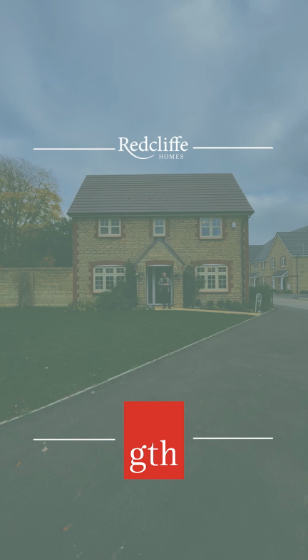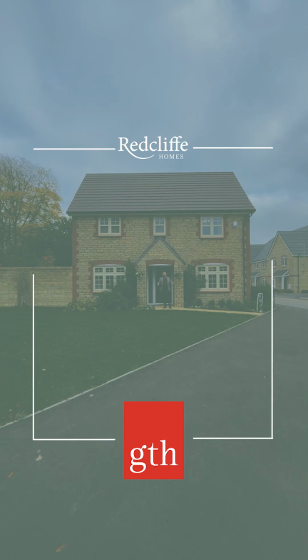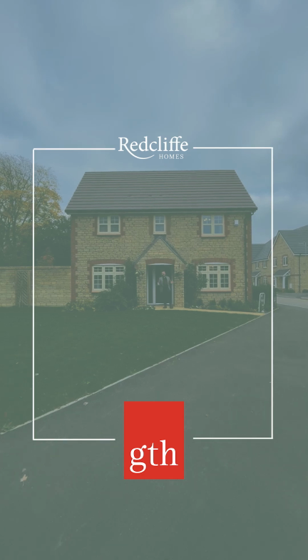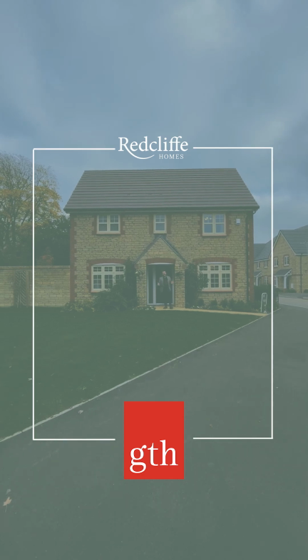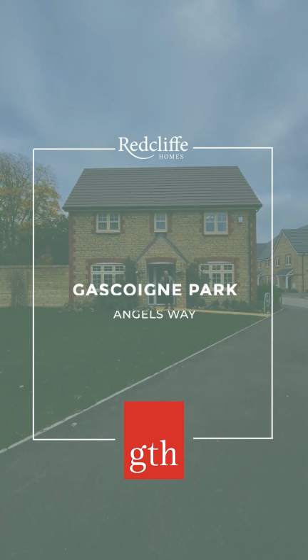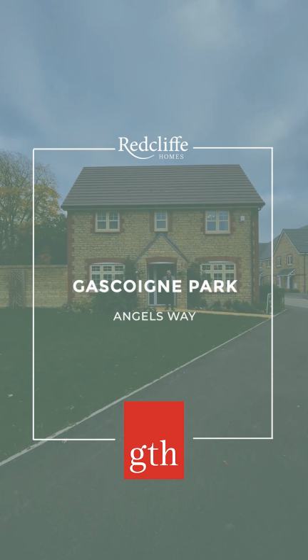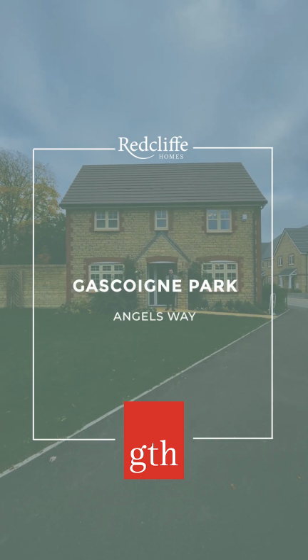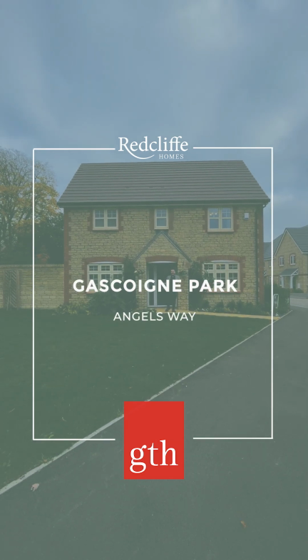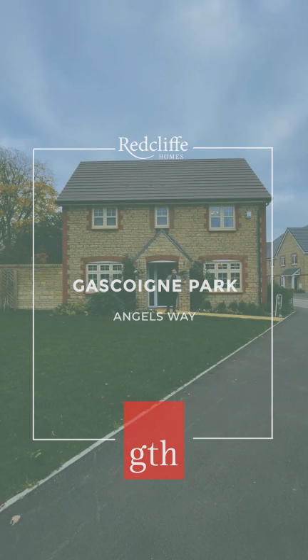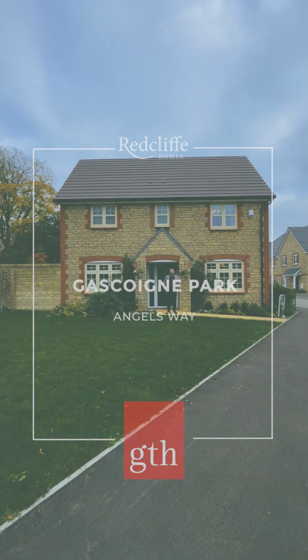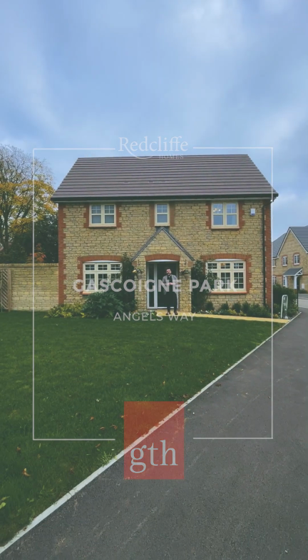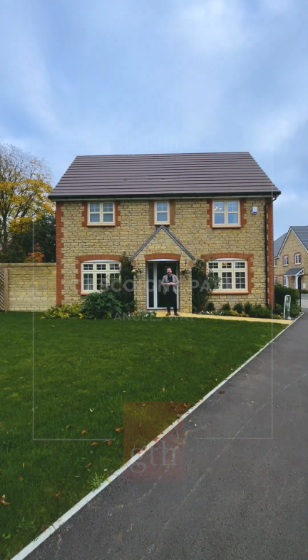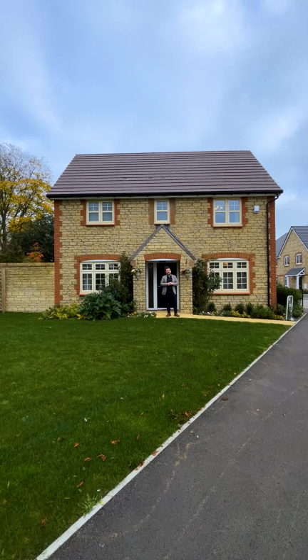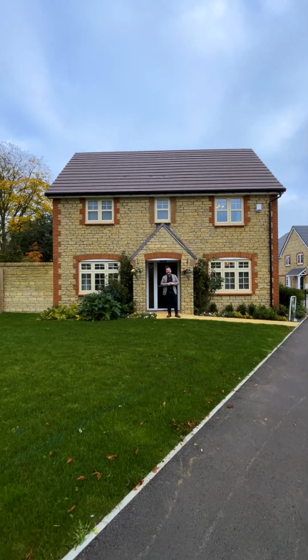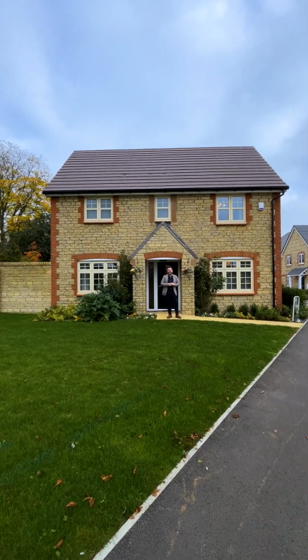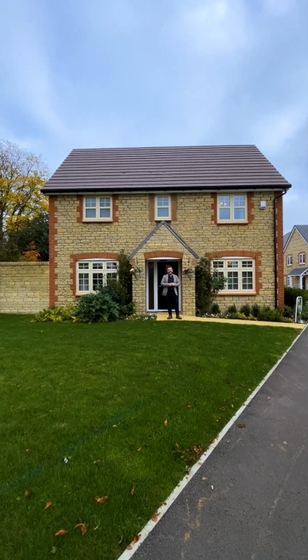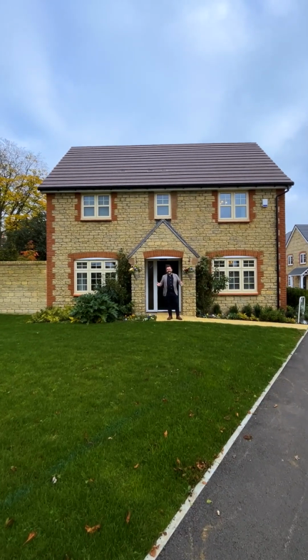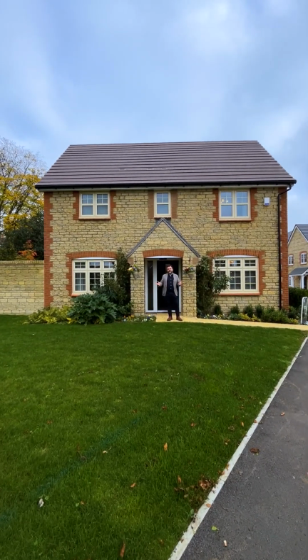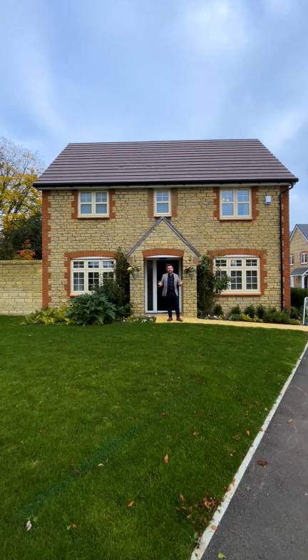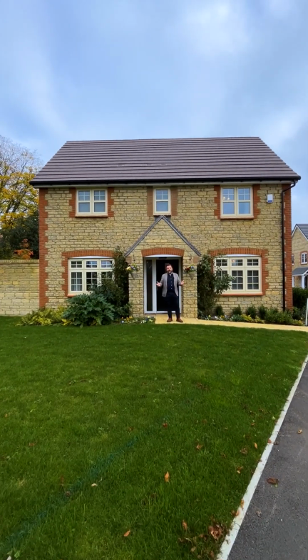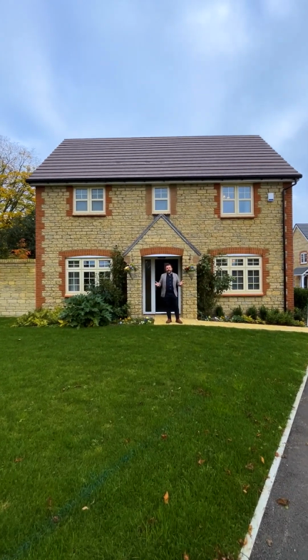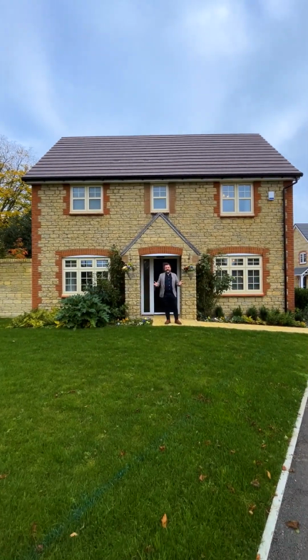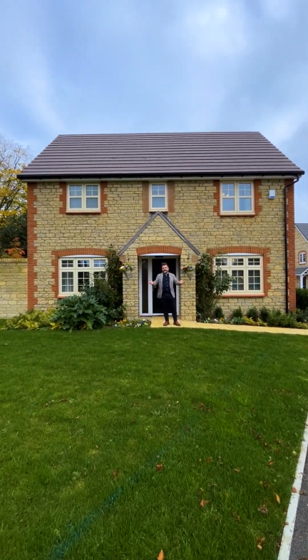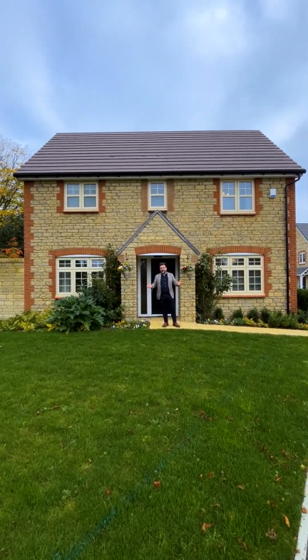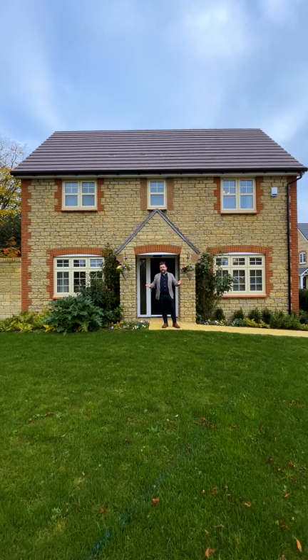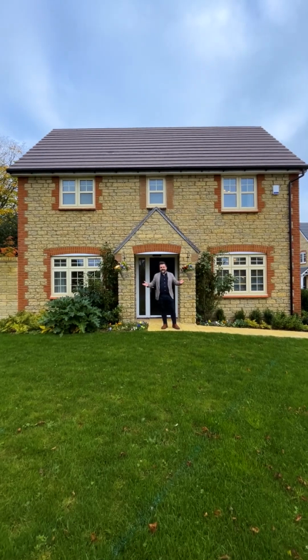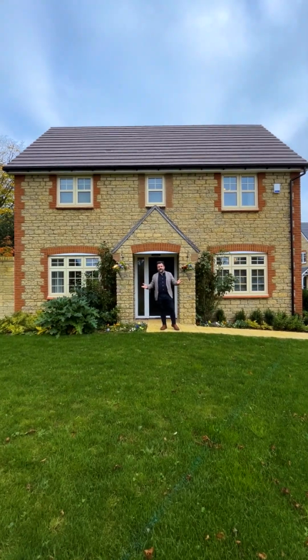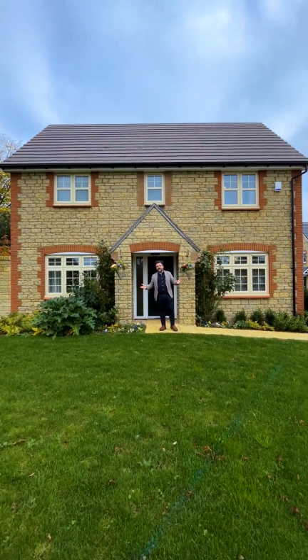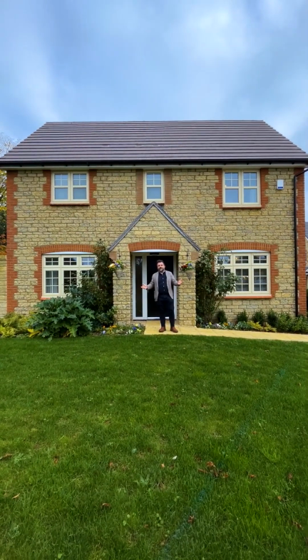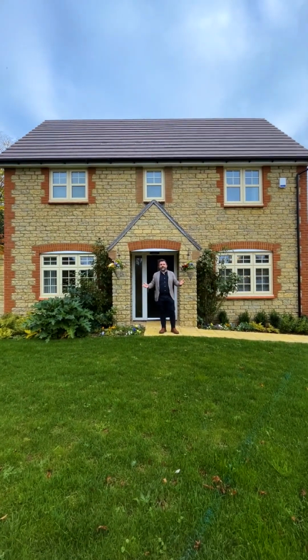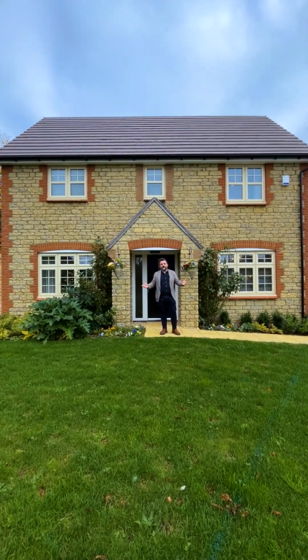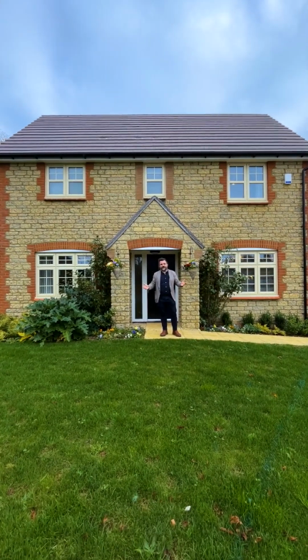Hello, Owen Setter here from Greenslade Taylor Hunt. Today I'm at Gastroyn Park by Redcliffe Homes, a stunning development in Milbourne Port. Let's have a look at the fantastic homes that we've got available on this beautiful site.